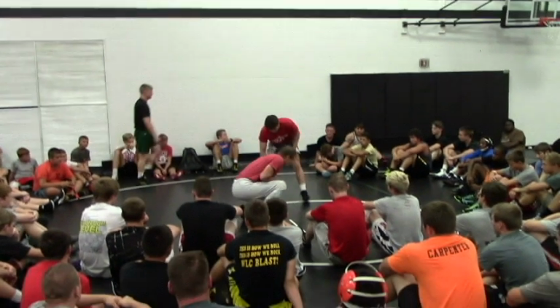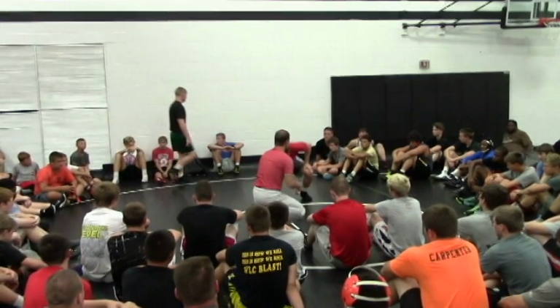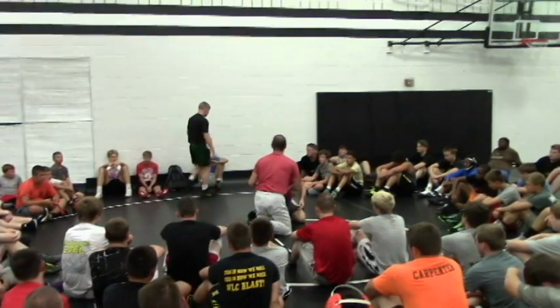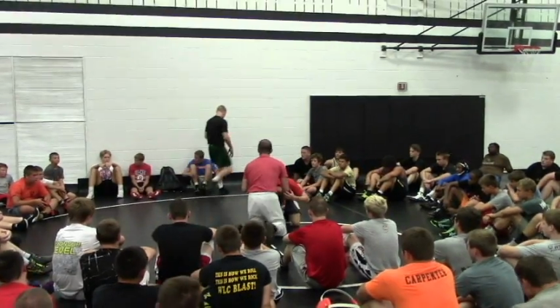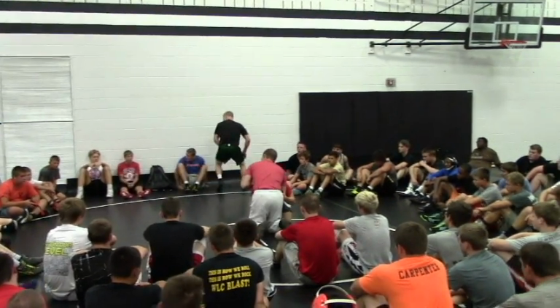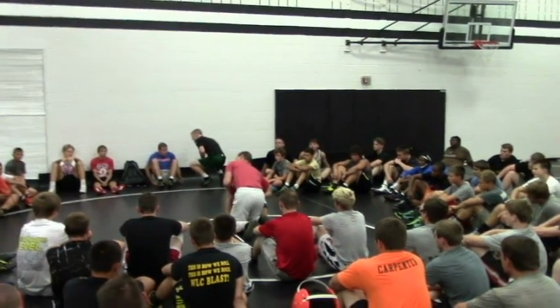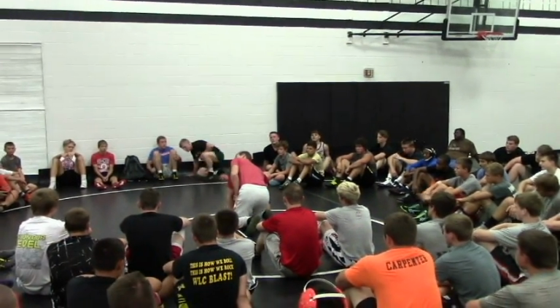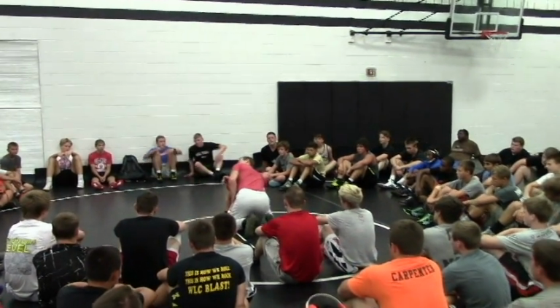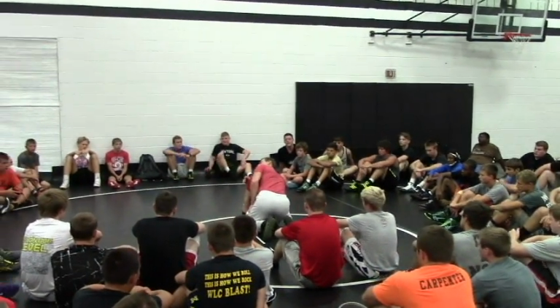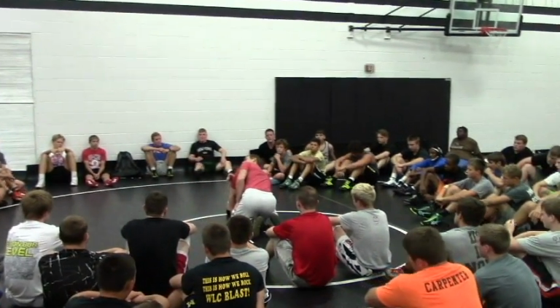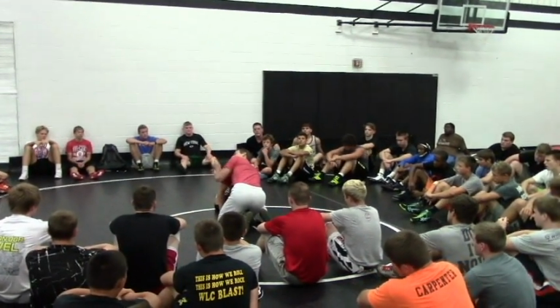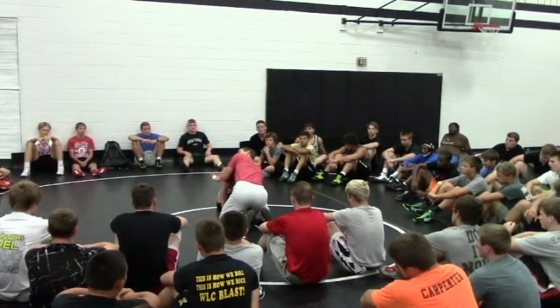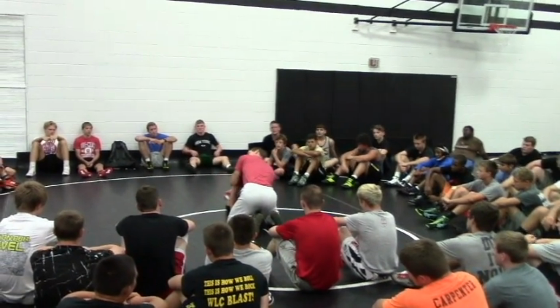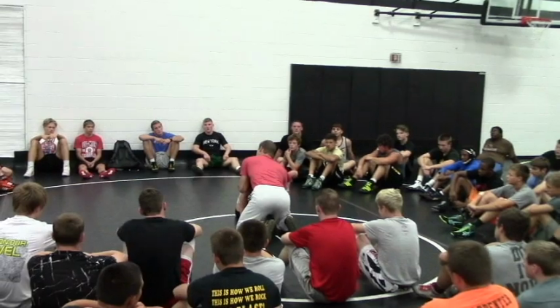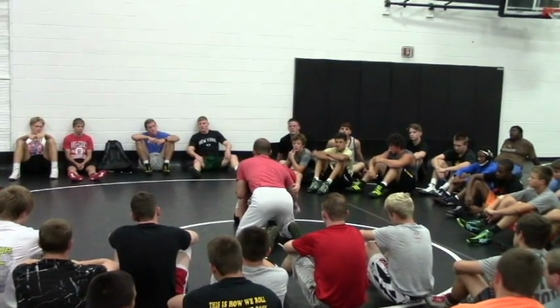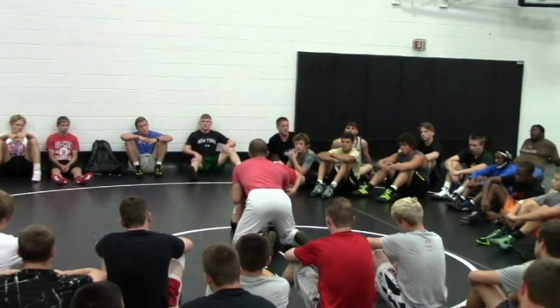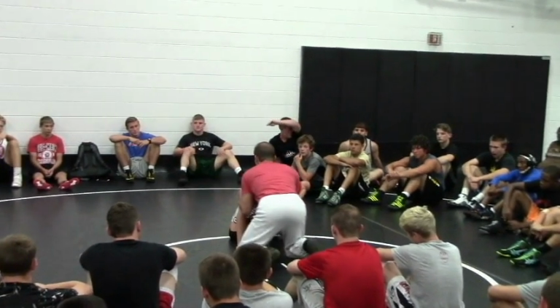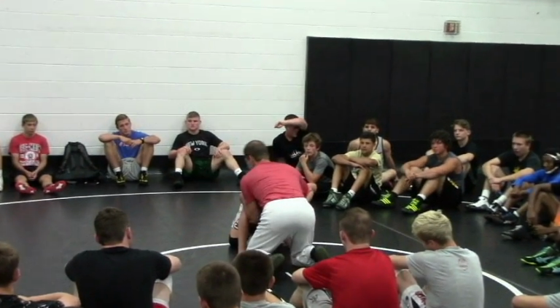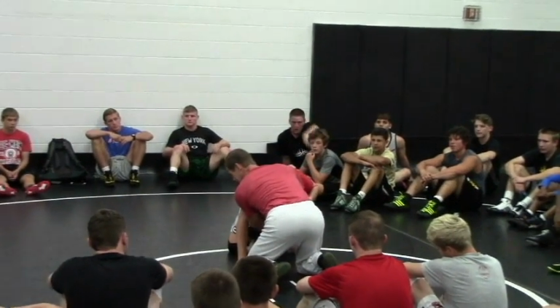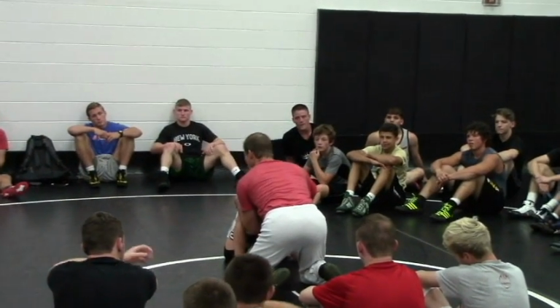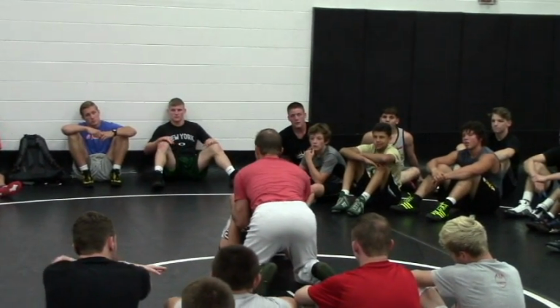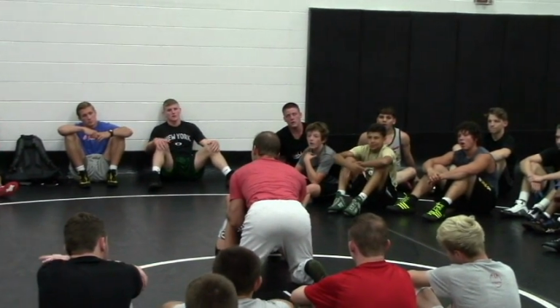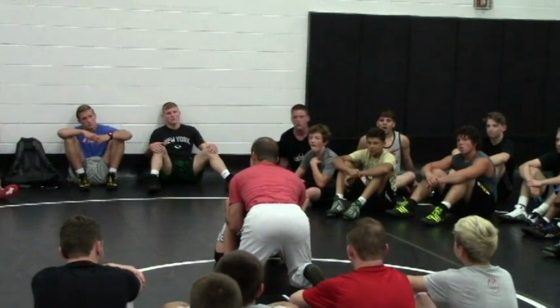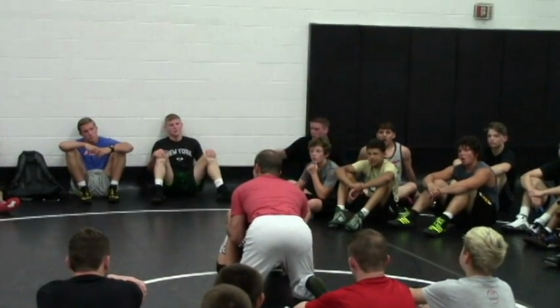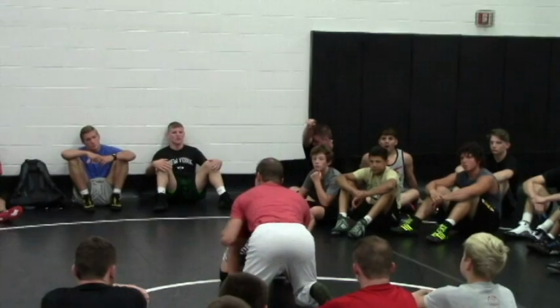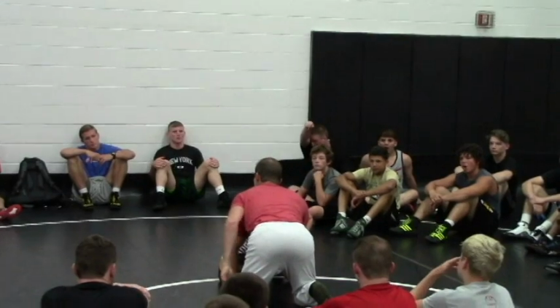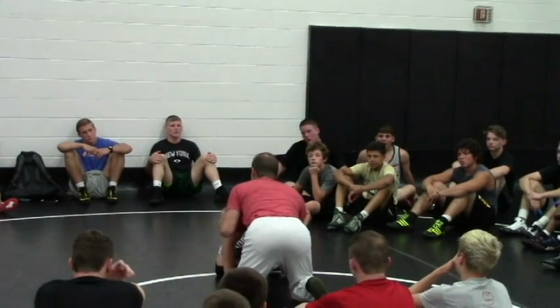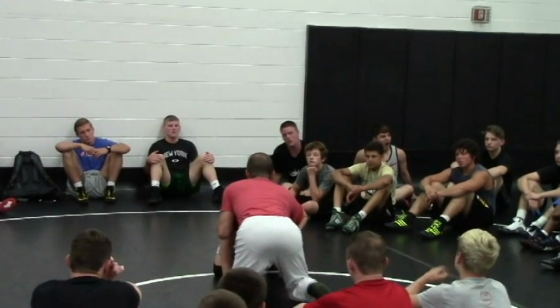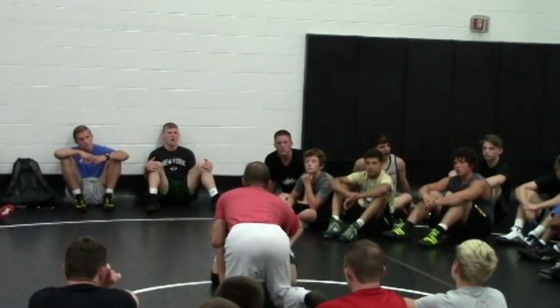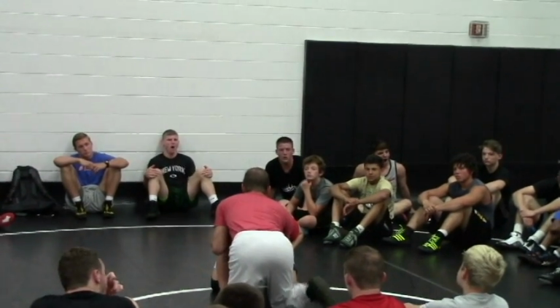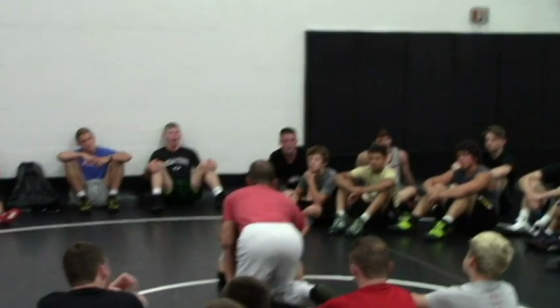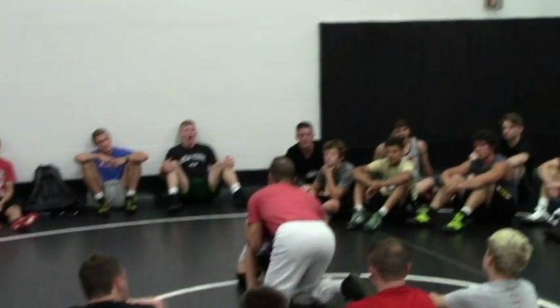Joey hits the shot on front headlock, he gets my elbow deep. I come right here, left elbow's in. From here, I'm going to back step, I'm going to take elbows, I'm going to have my right knee placed to the mat.